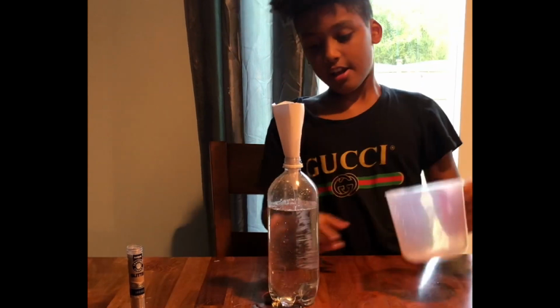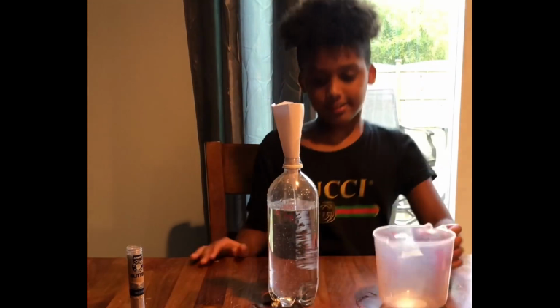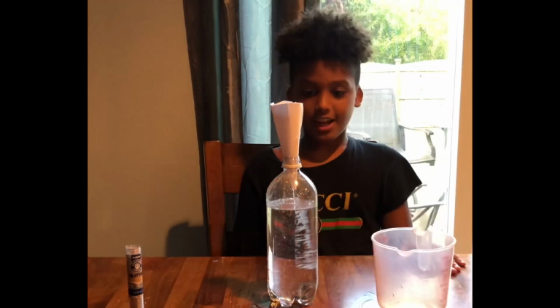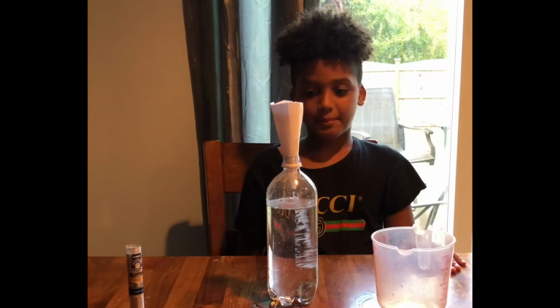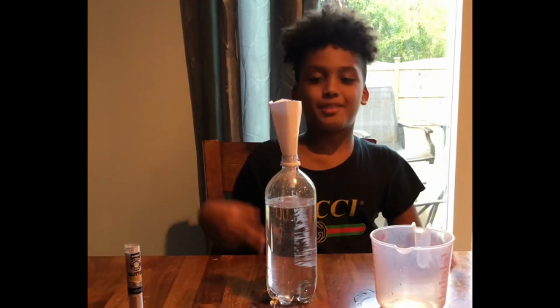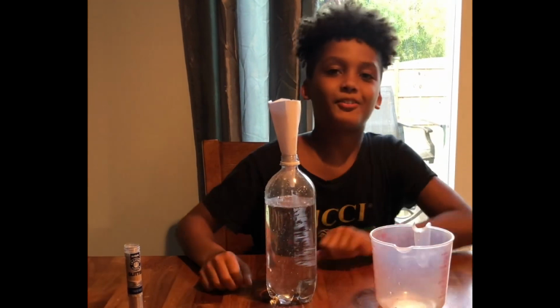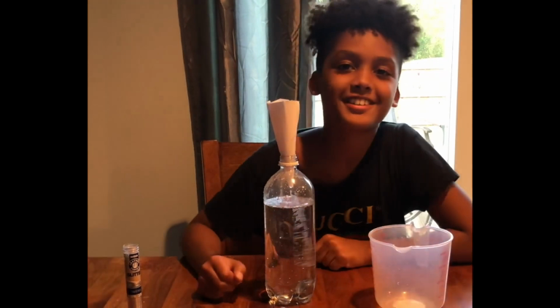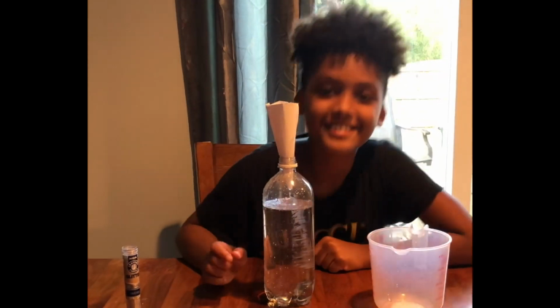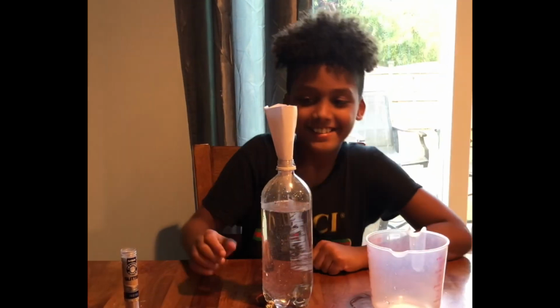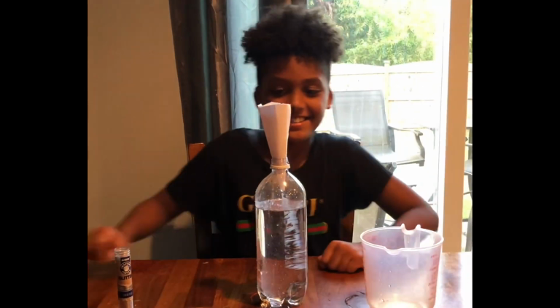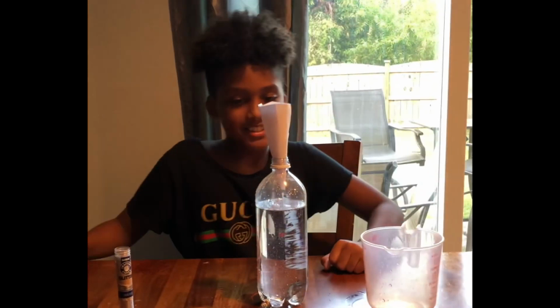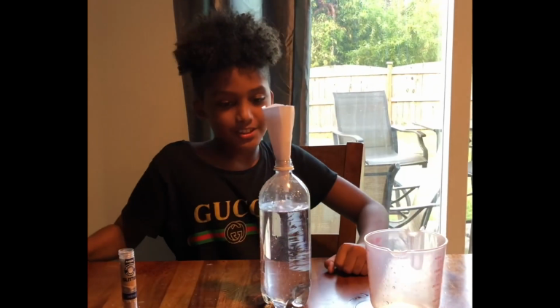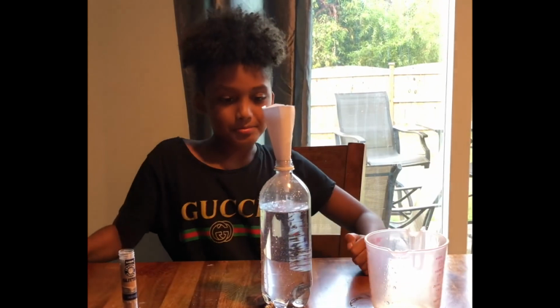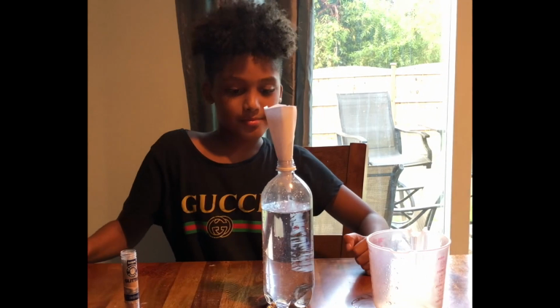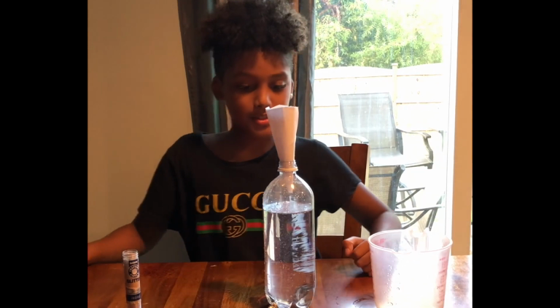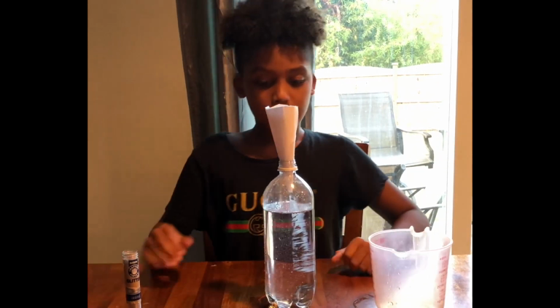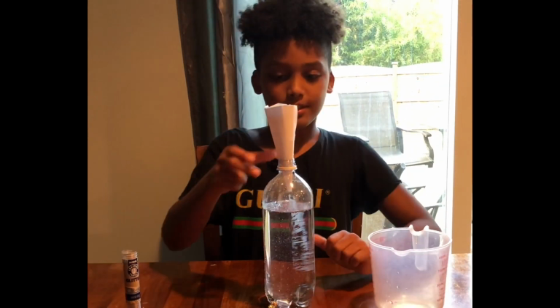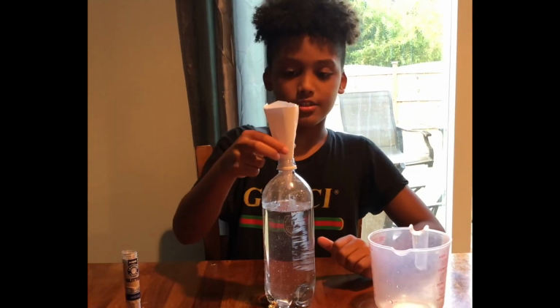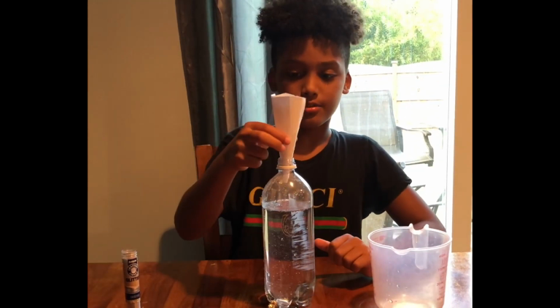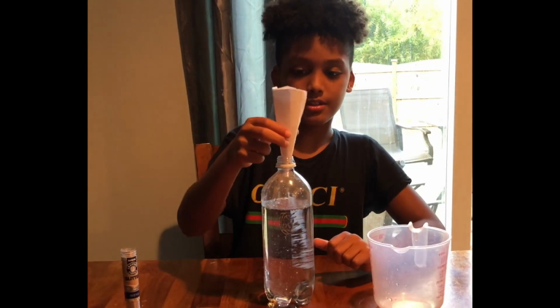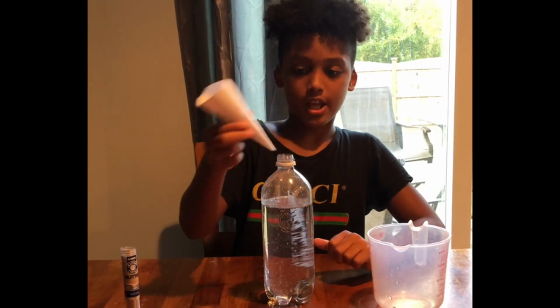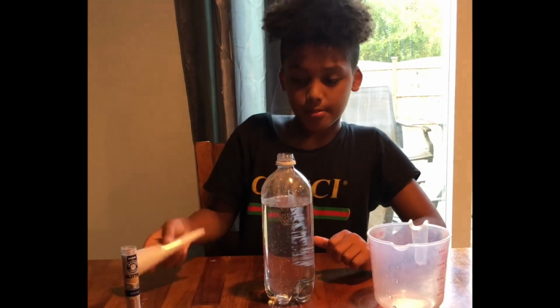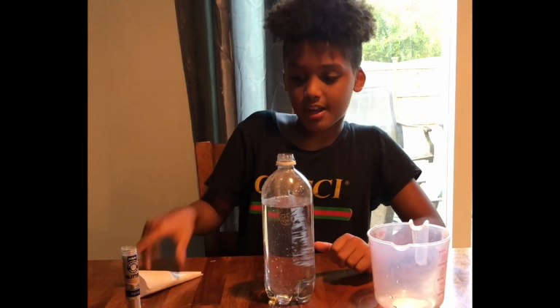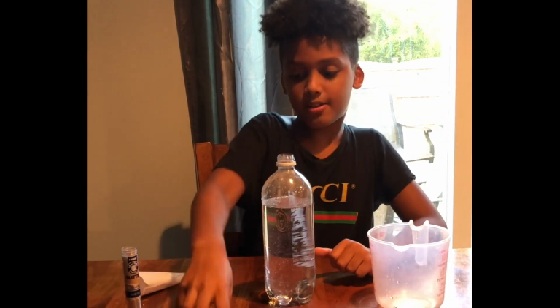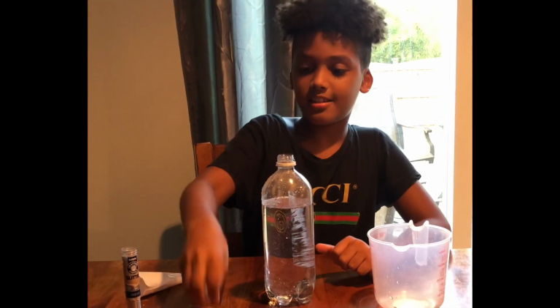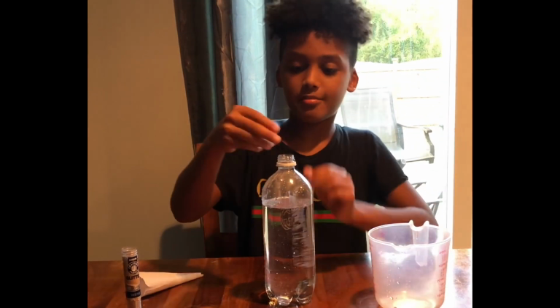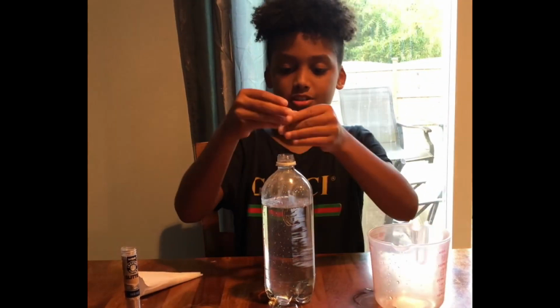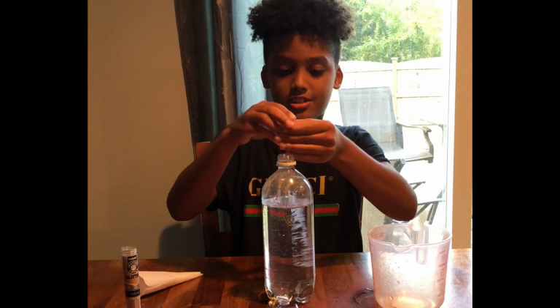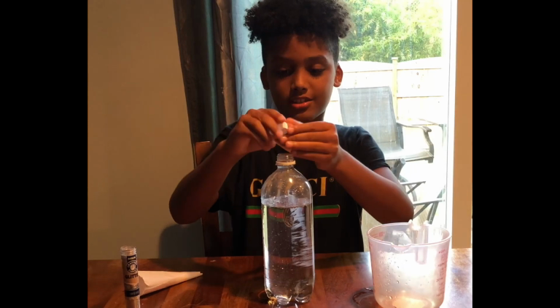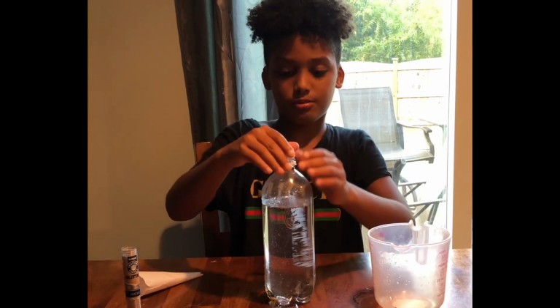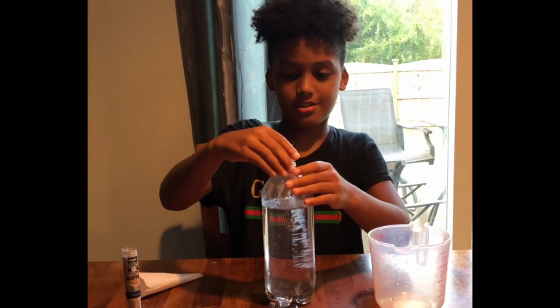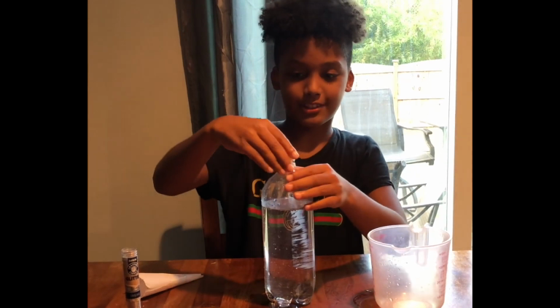I had the perfect amount of water. So next thing you do, put the cap on and make sure it's tight so the water doesn't leak.